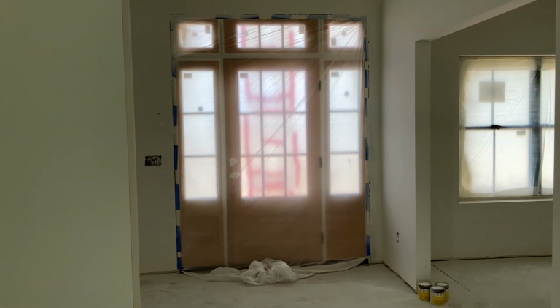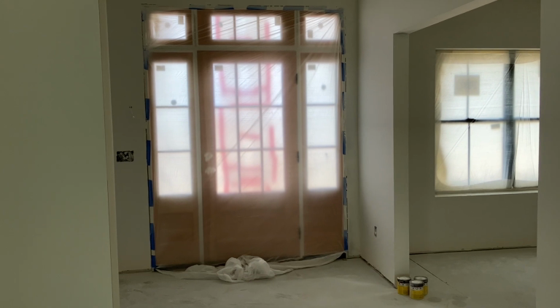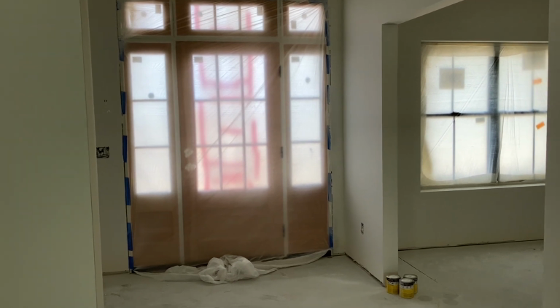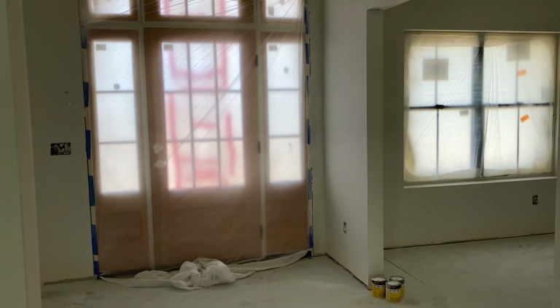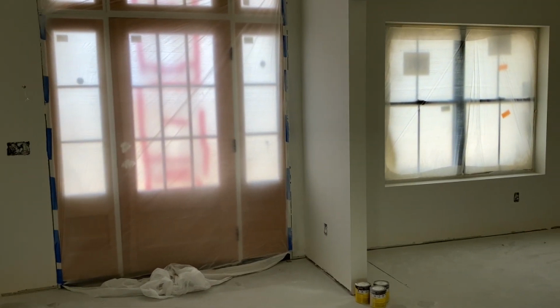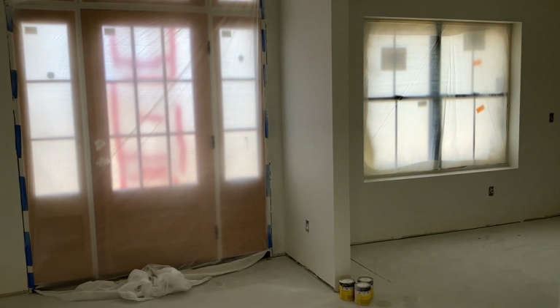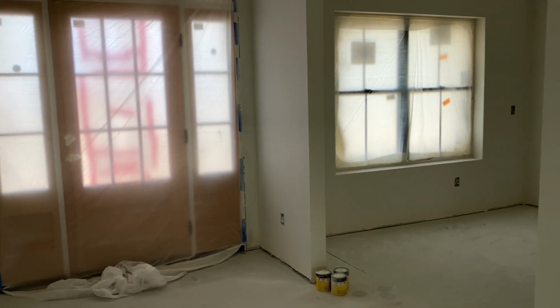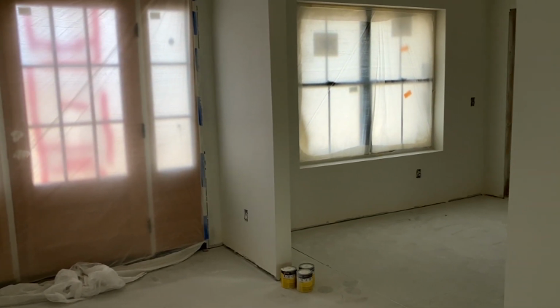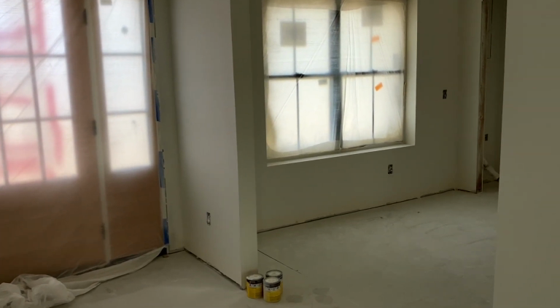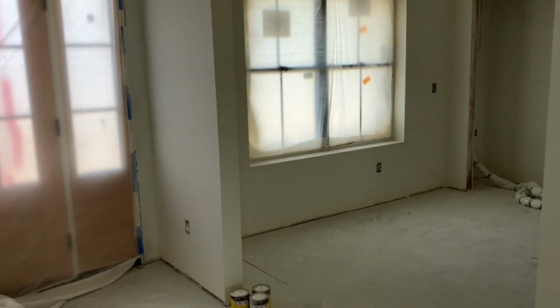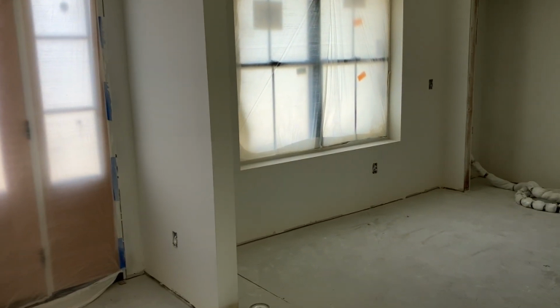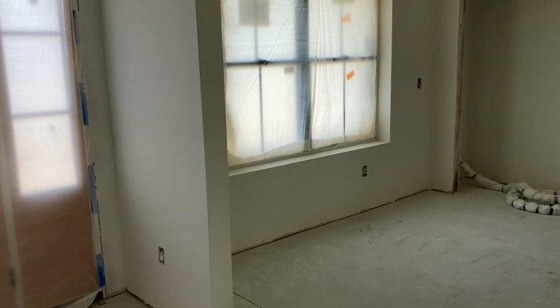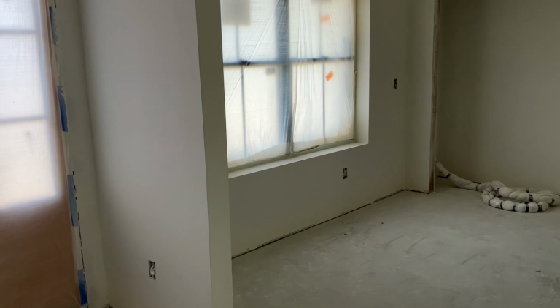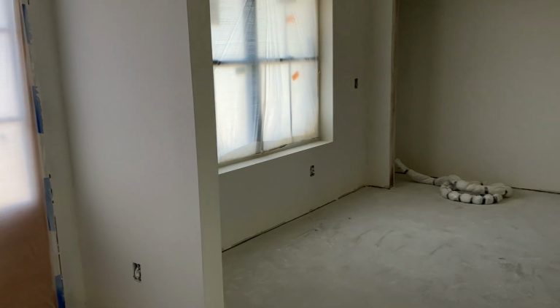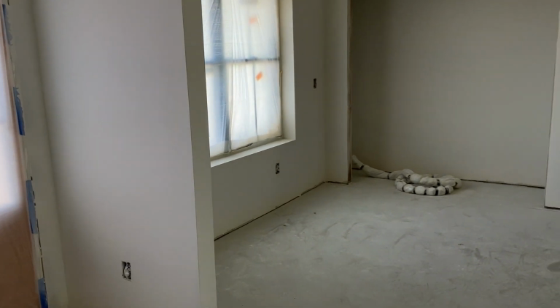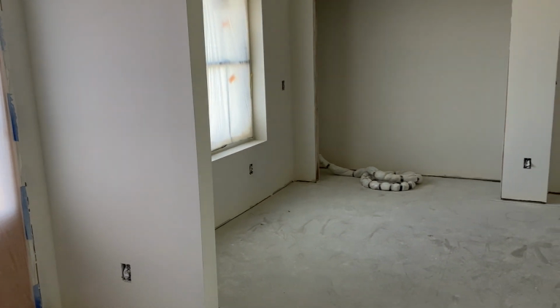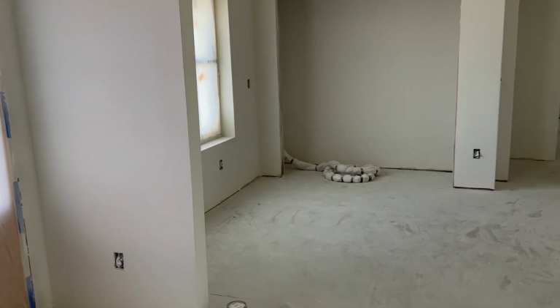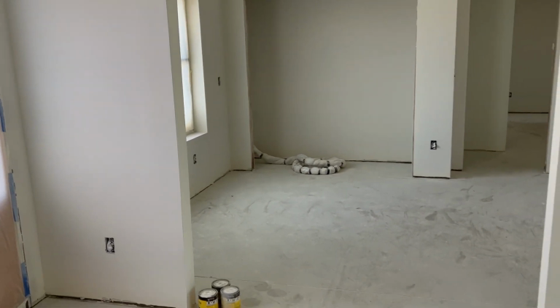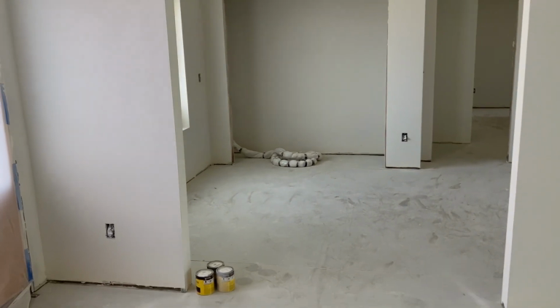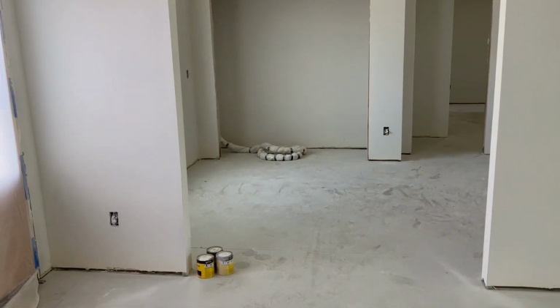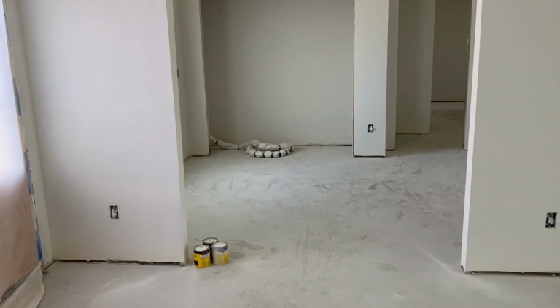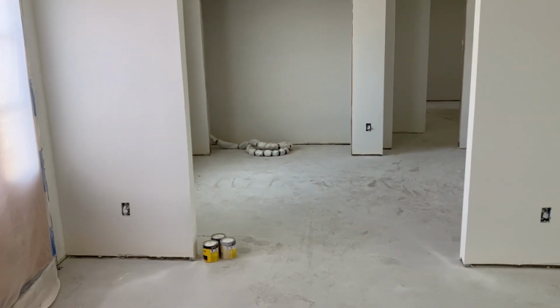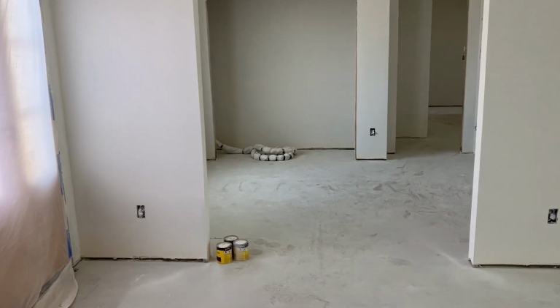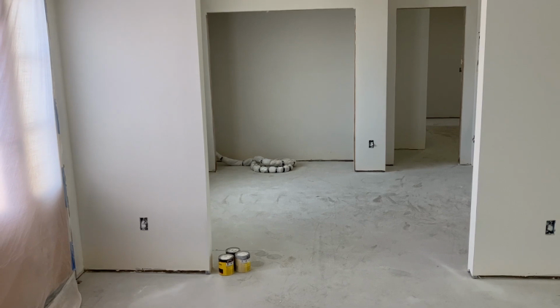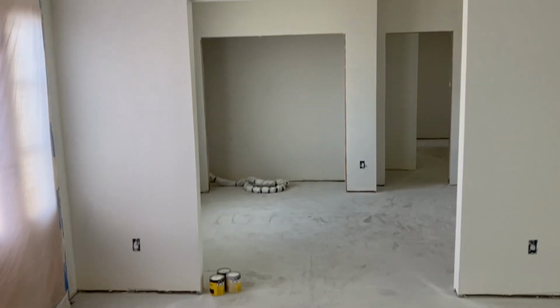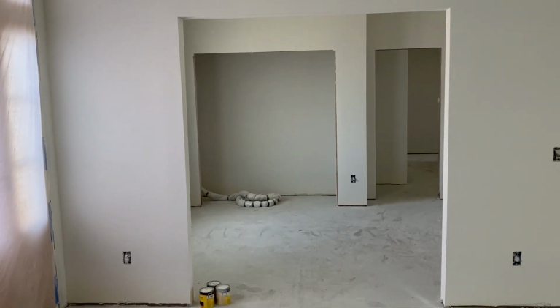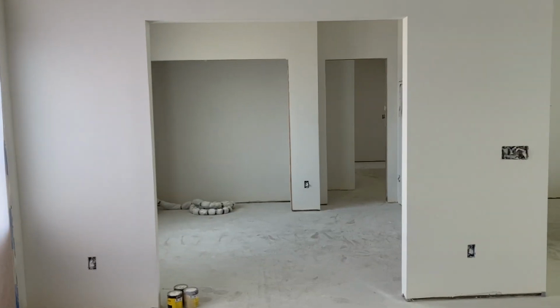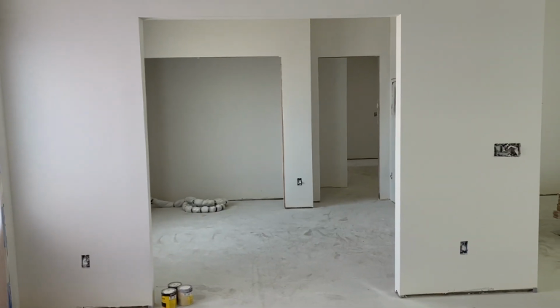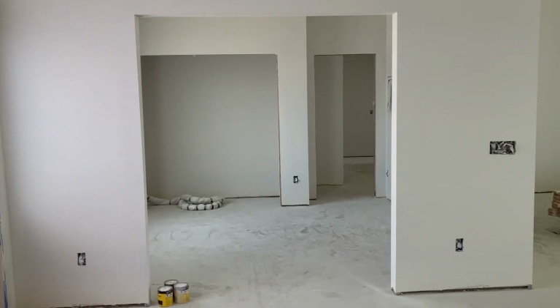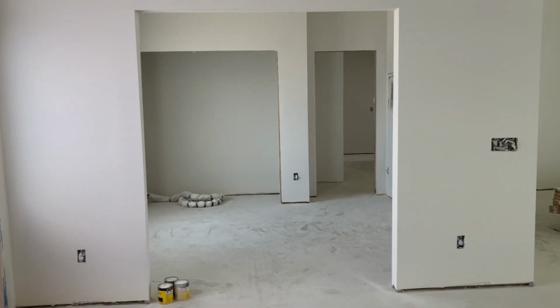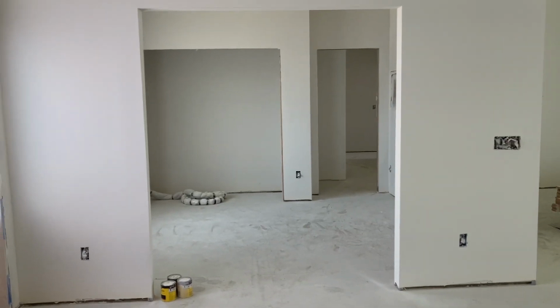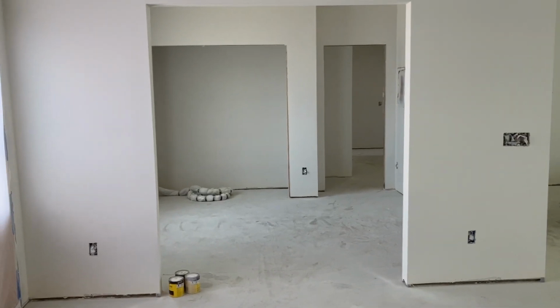One of the things I want to talk about is this room here — to the left of the entry when you come in. This is what we always call a den or office, and this is a finished opening.